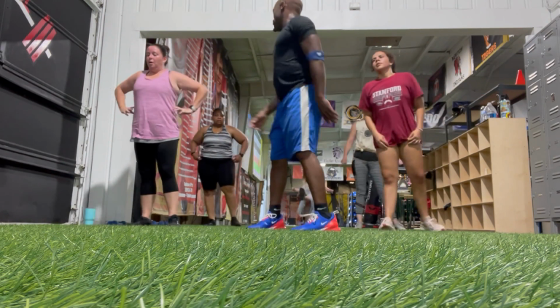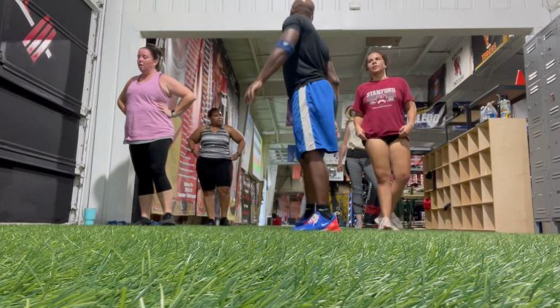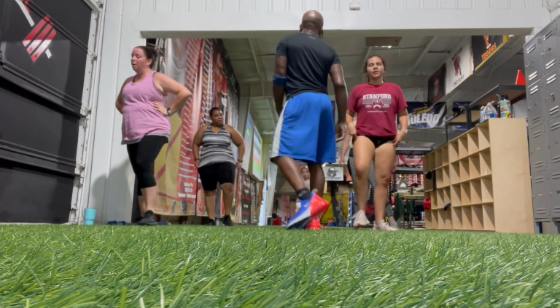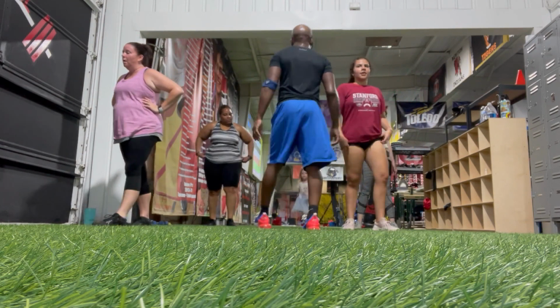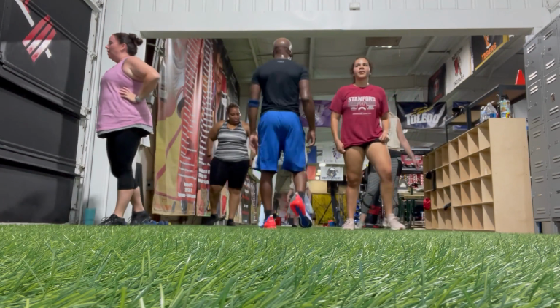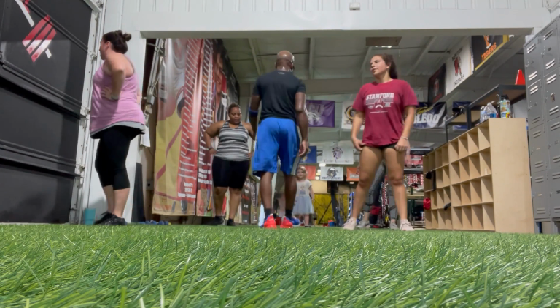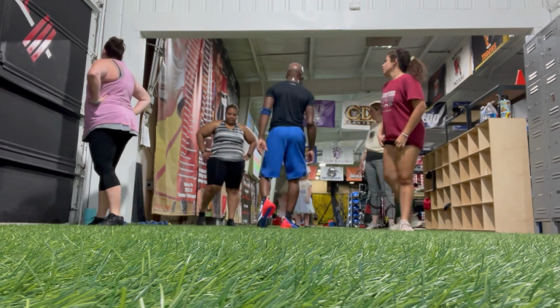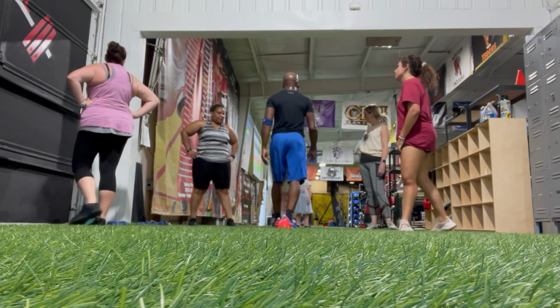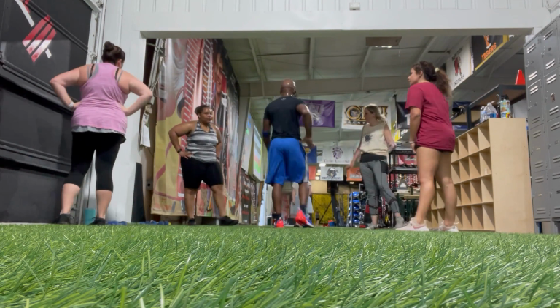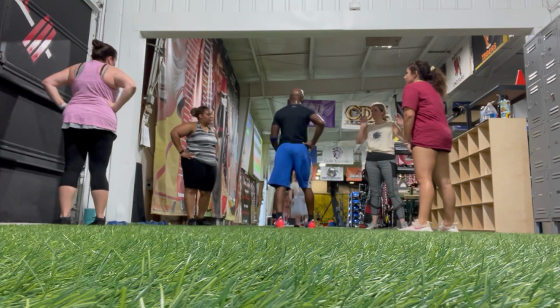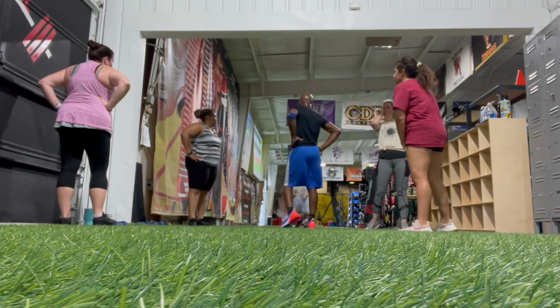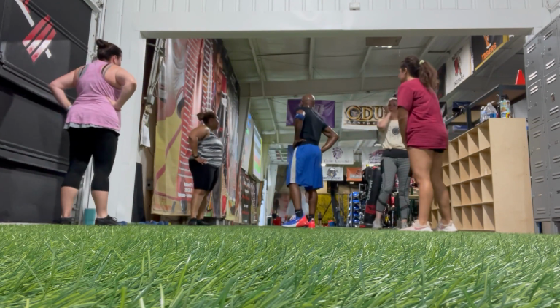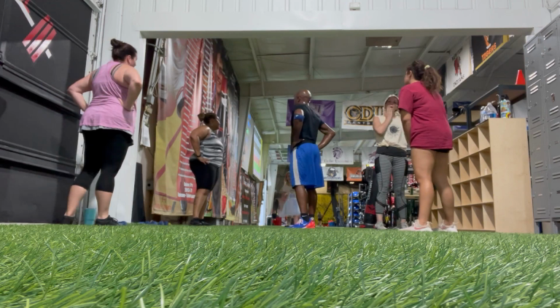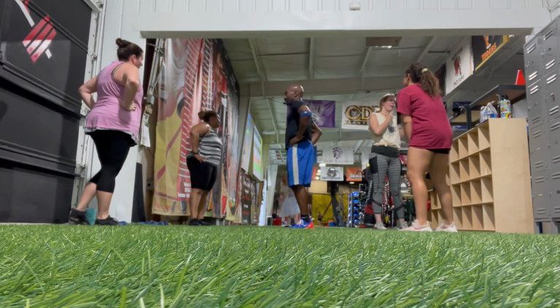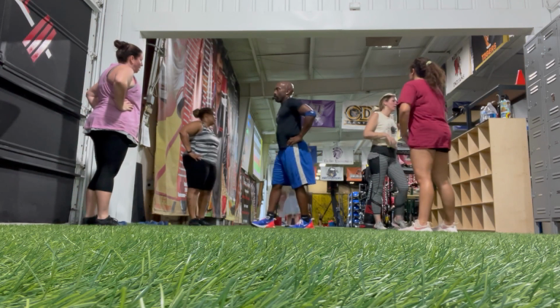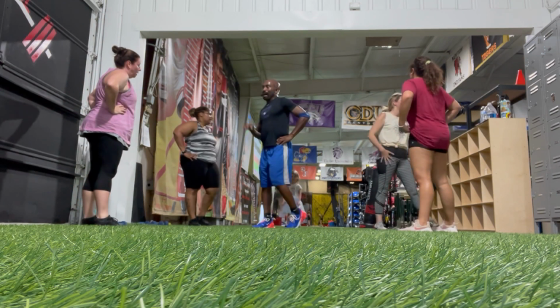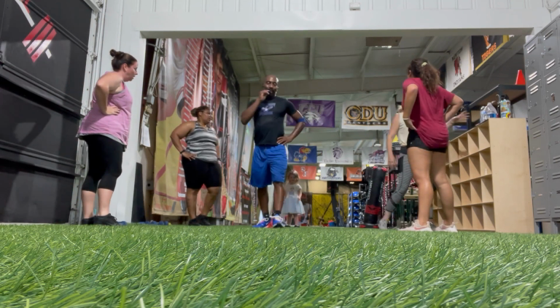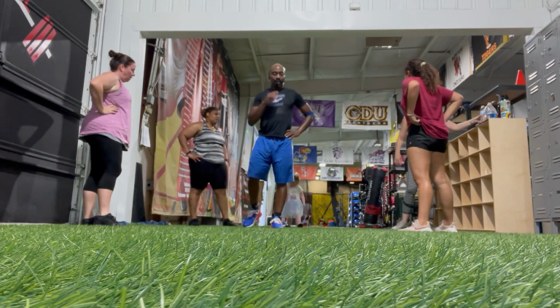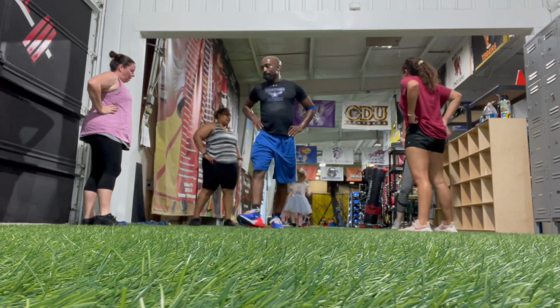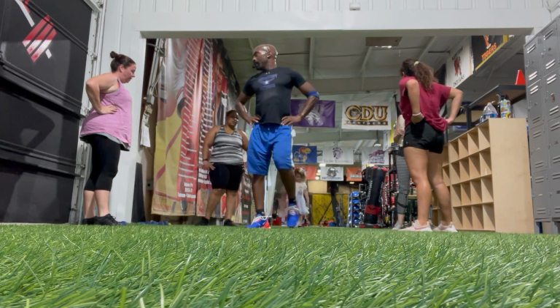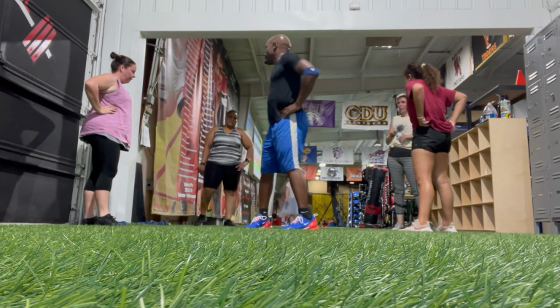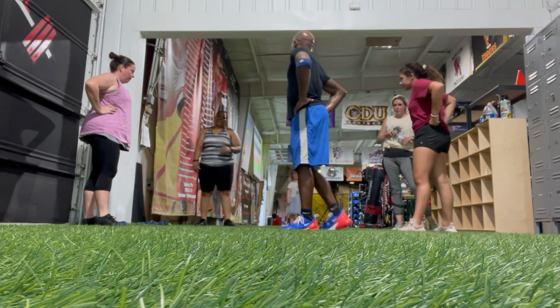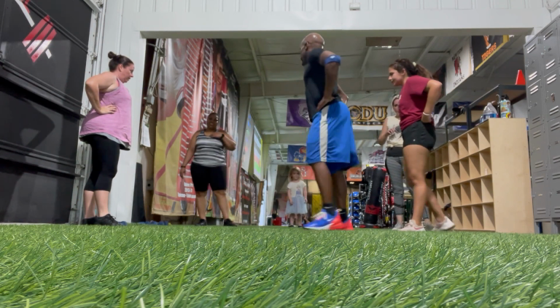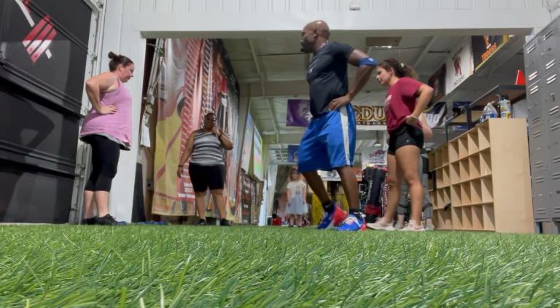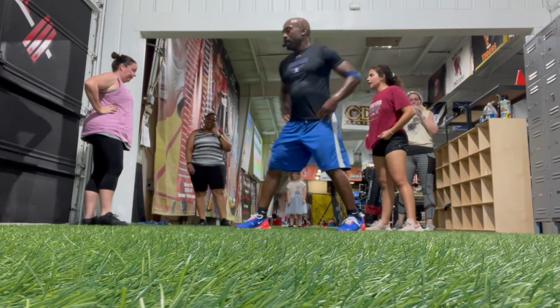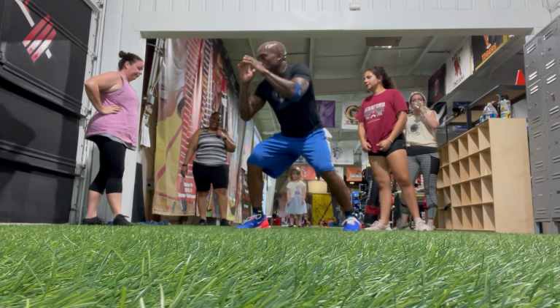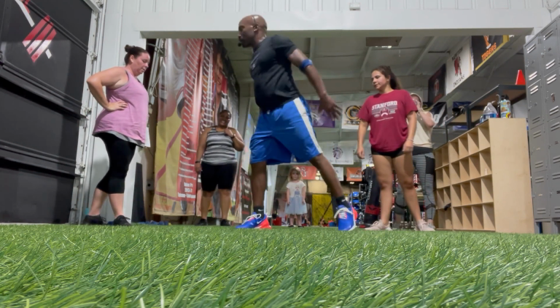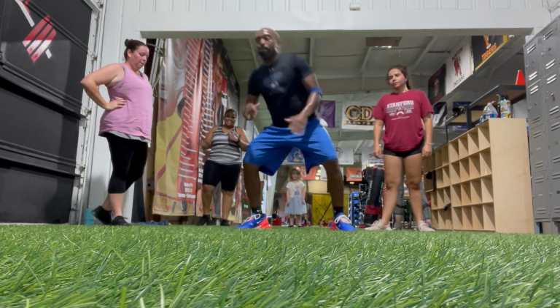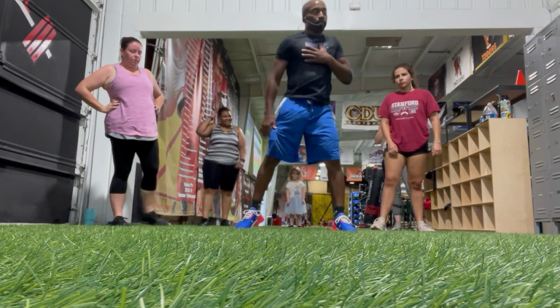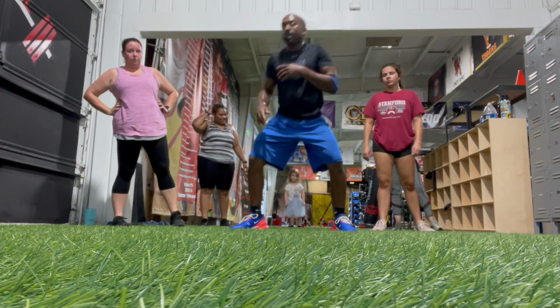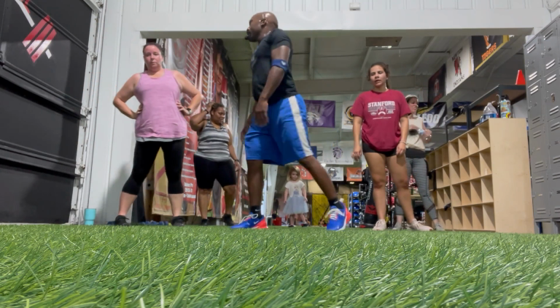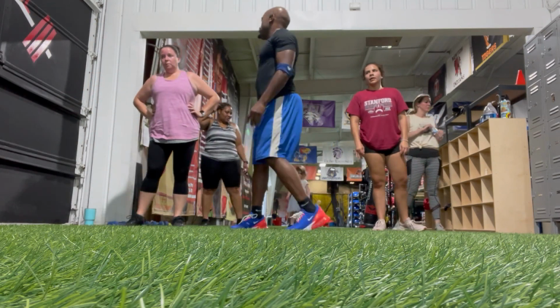Rest. Woo! We're going to finish it off the legs. We're going to Bob and Wee 30. You're going to squat shoot up.